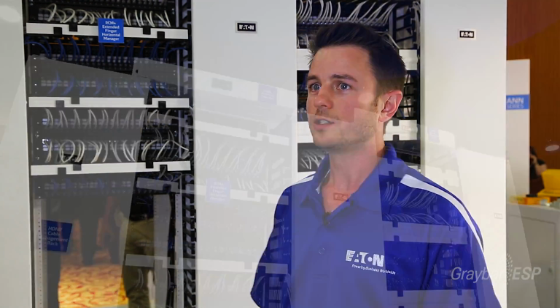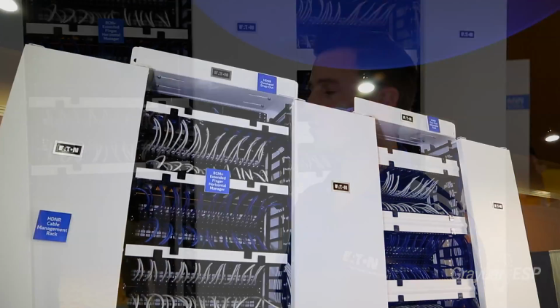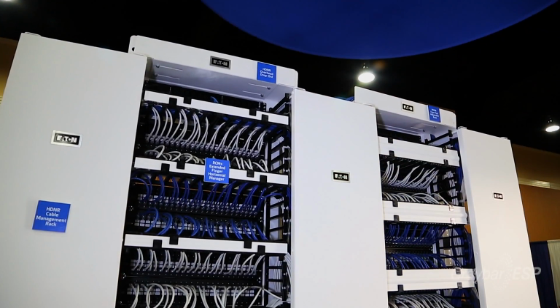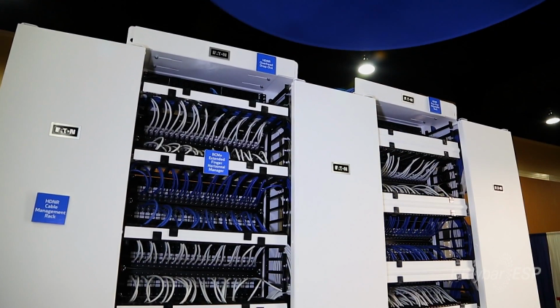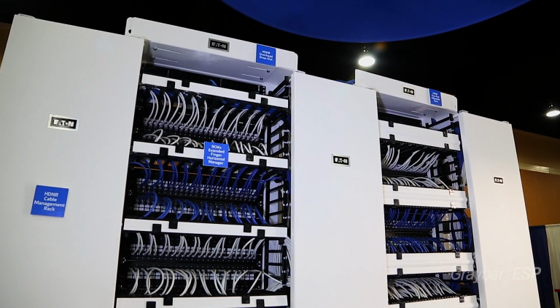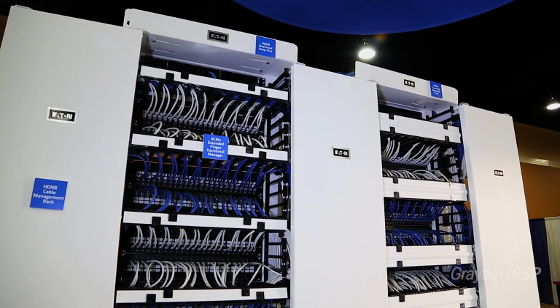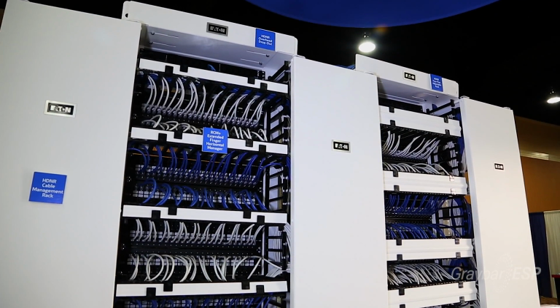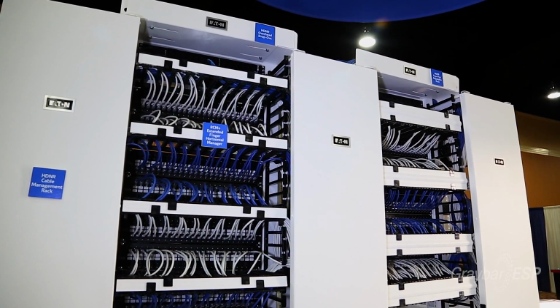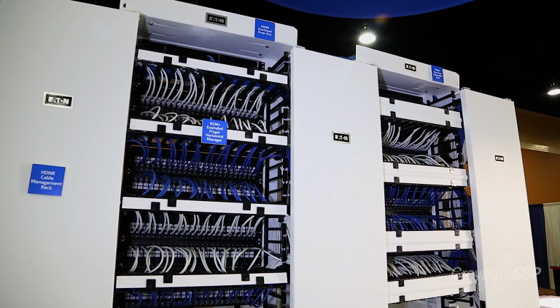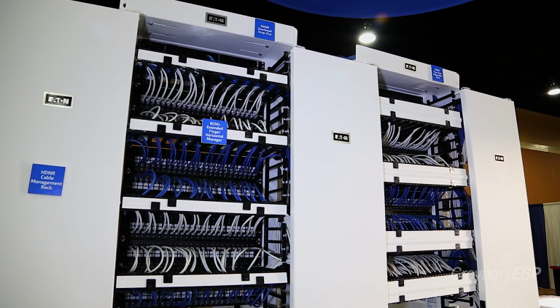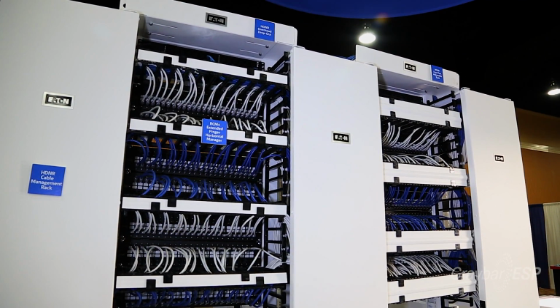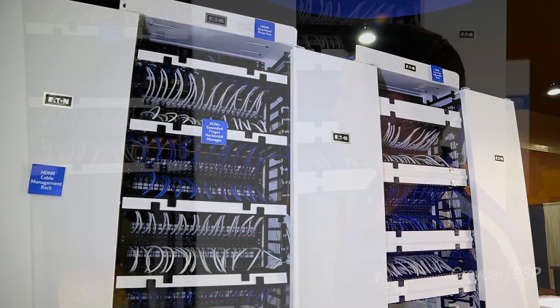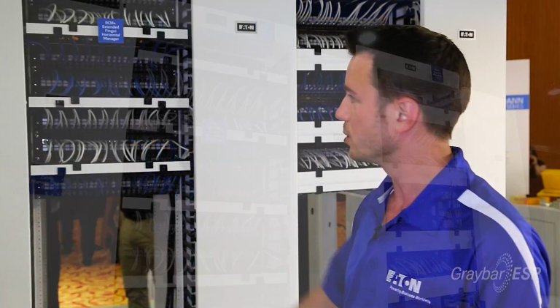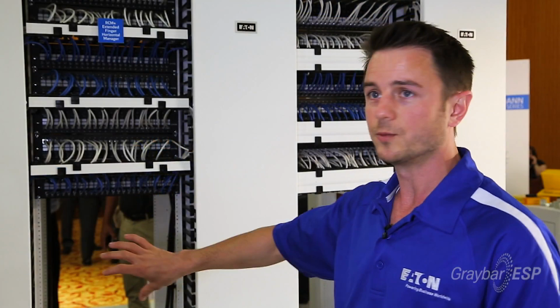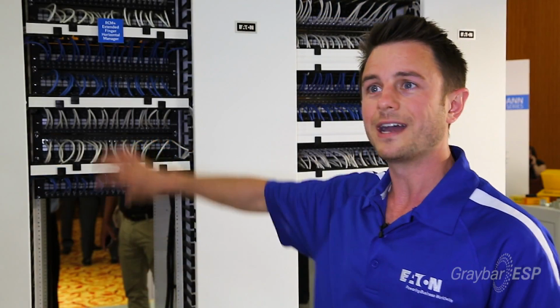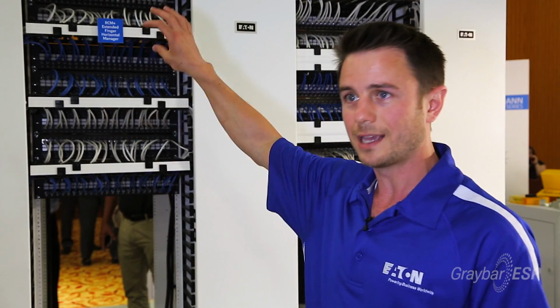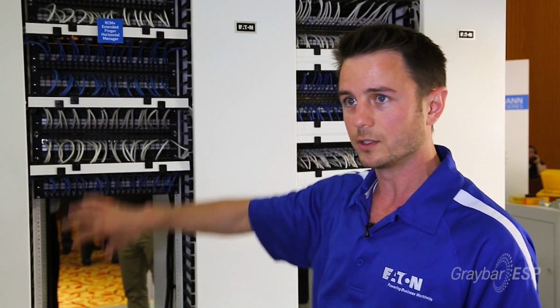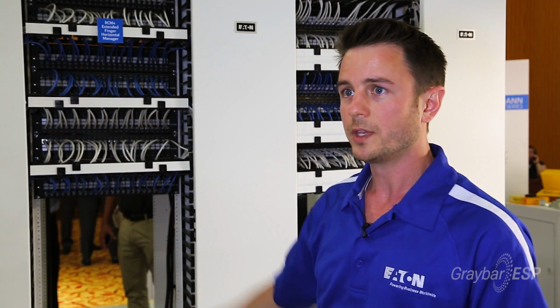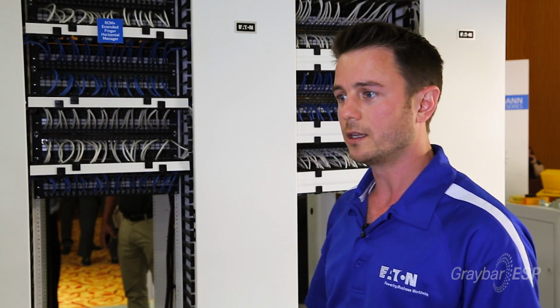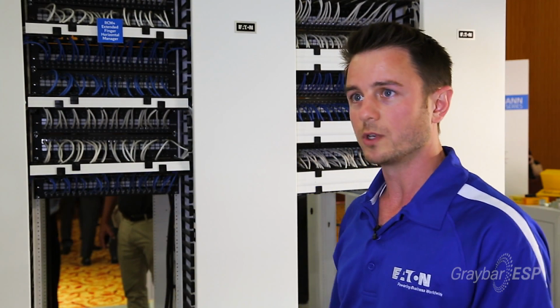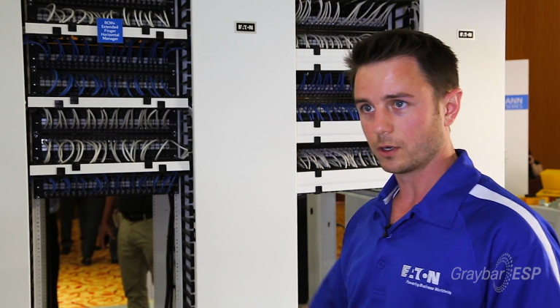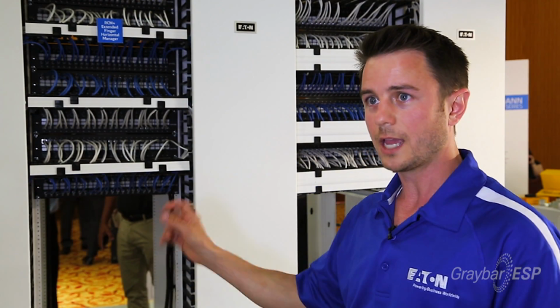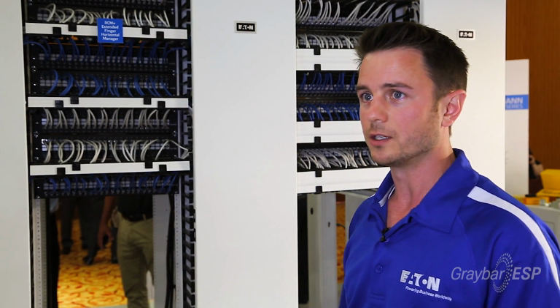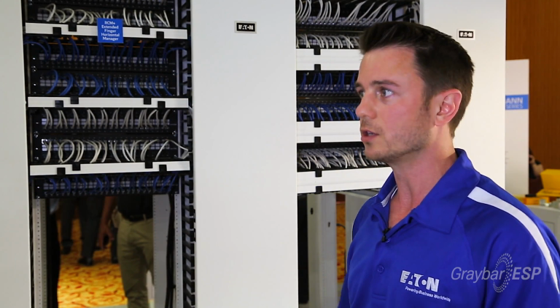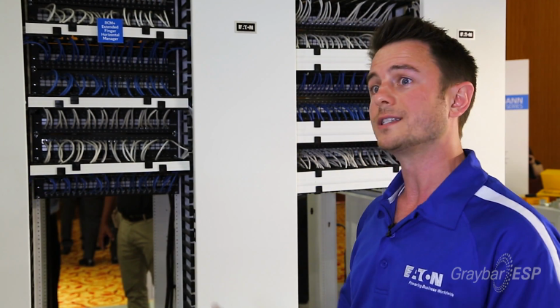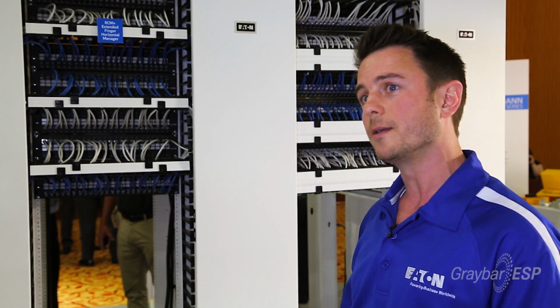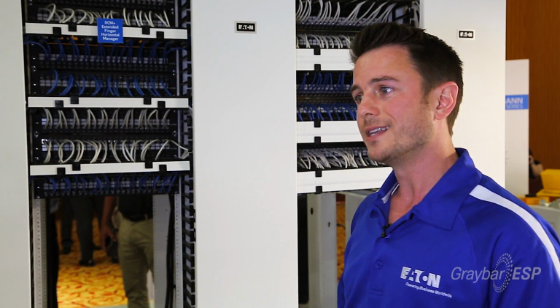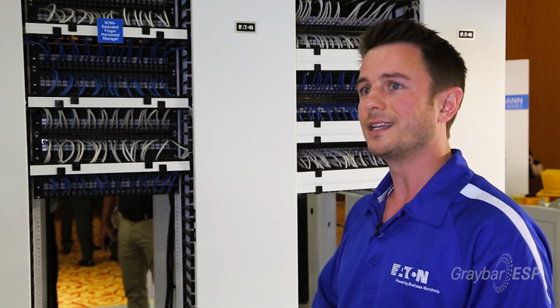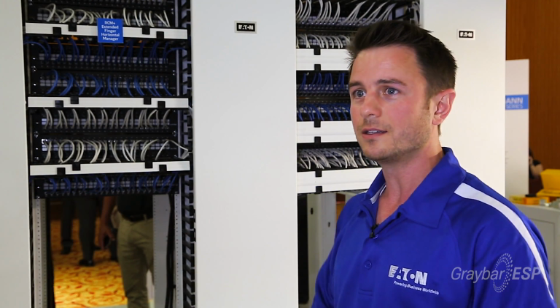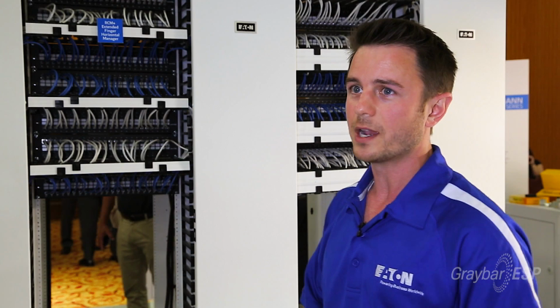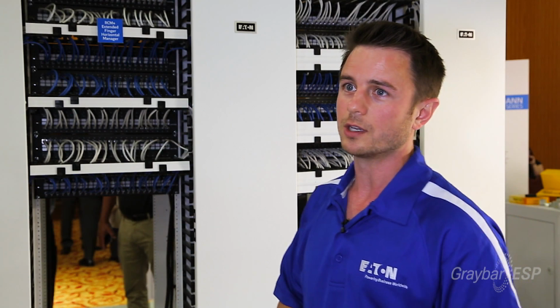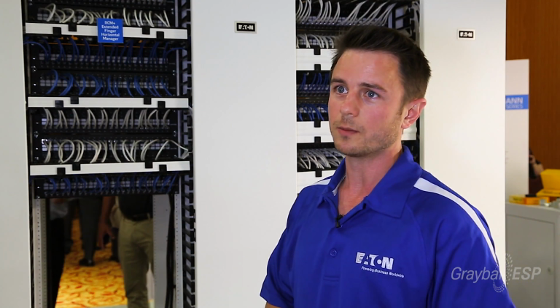With our wider vertical cable managers and horizontal managers, you can put up to a thousand cables in each one of the vertical cable managers. So over time, it's a lot easier to manage the equipment.